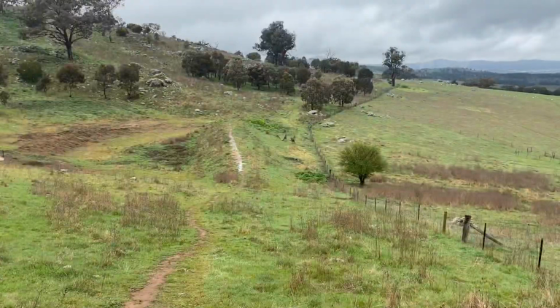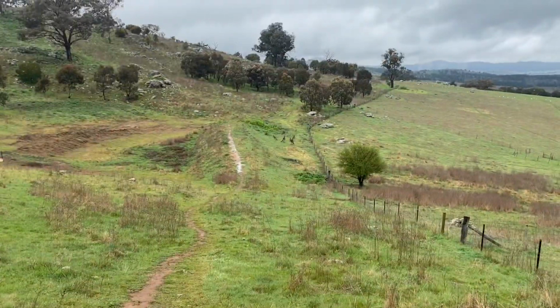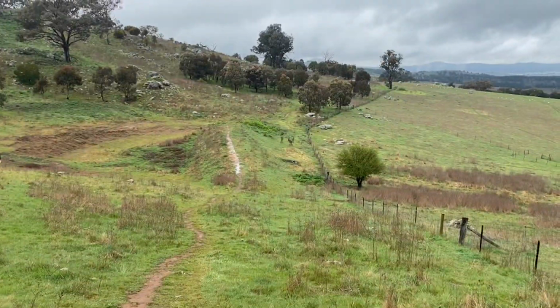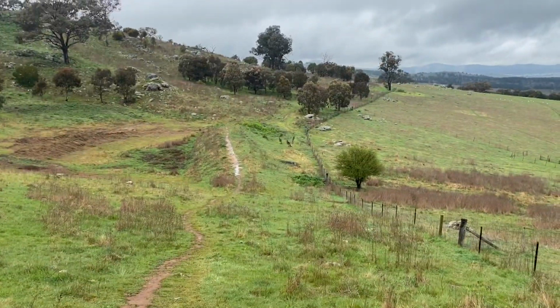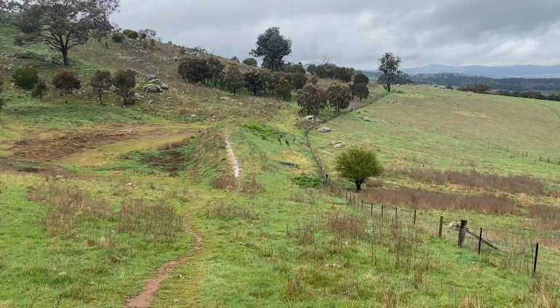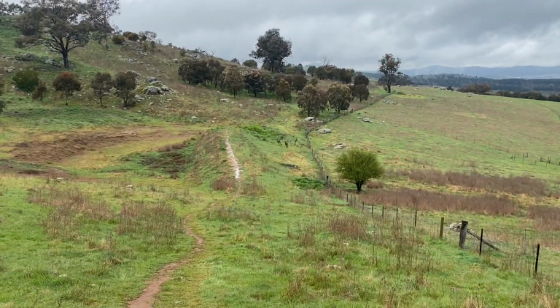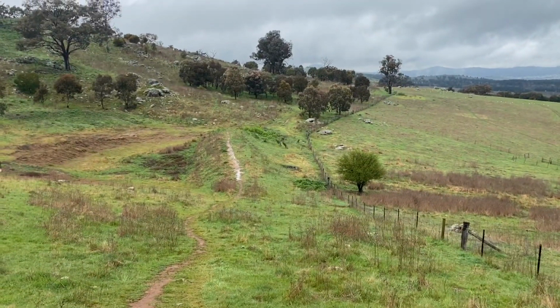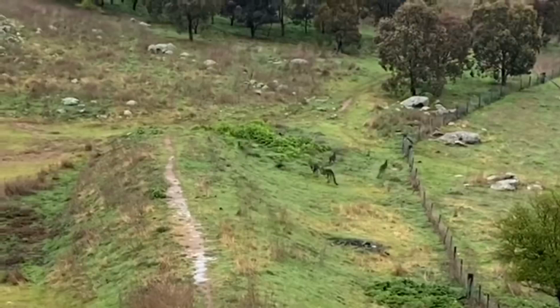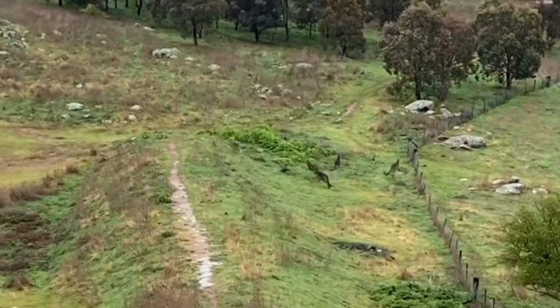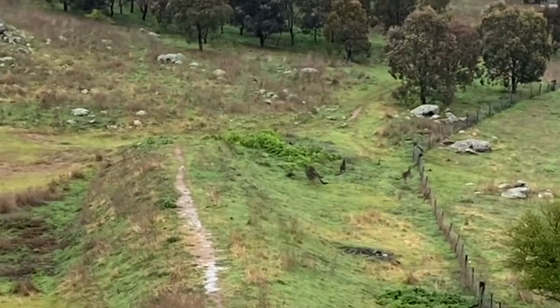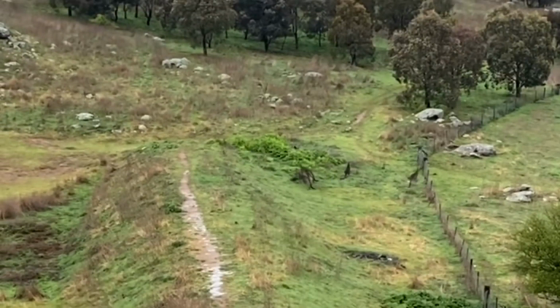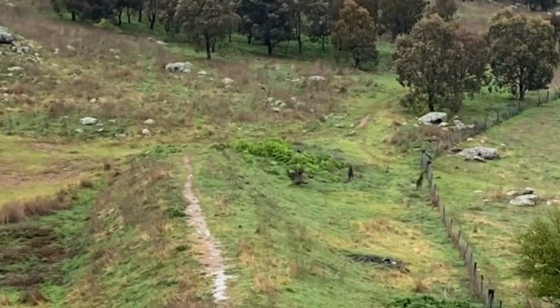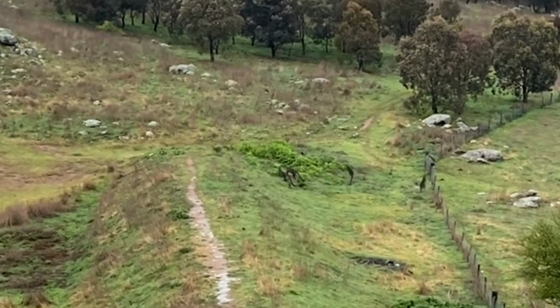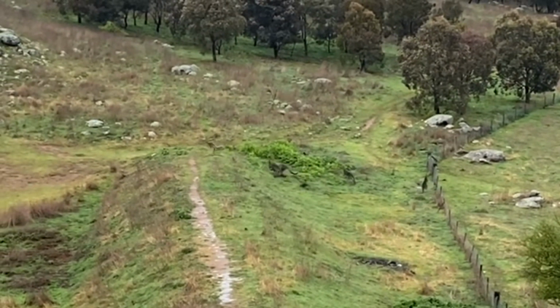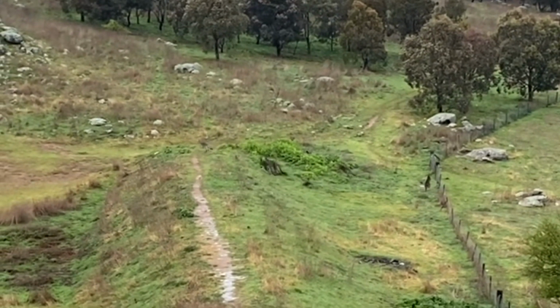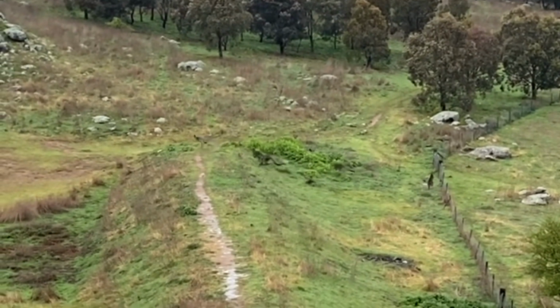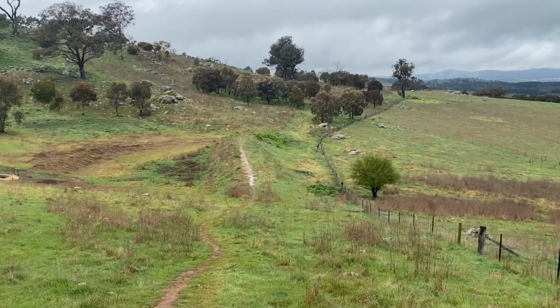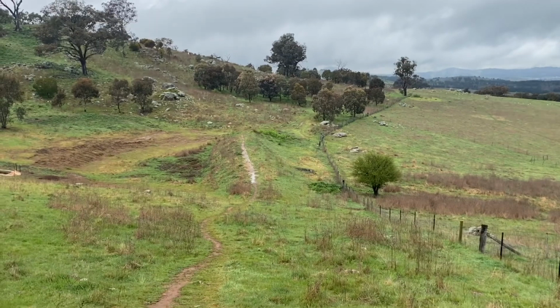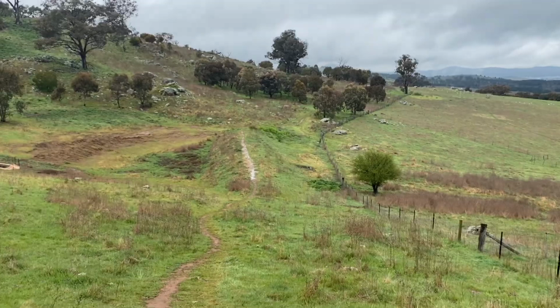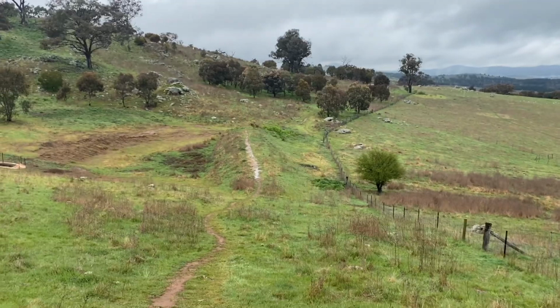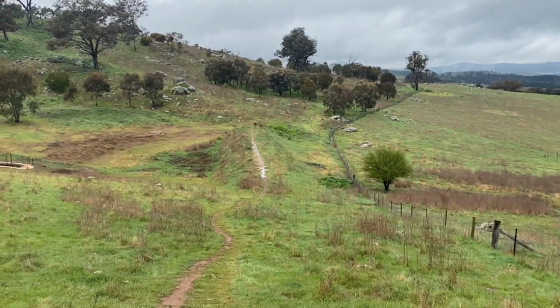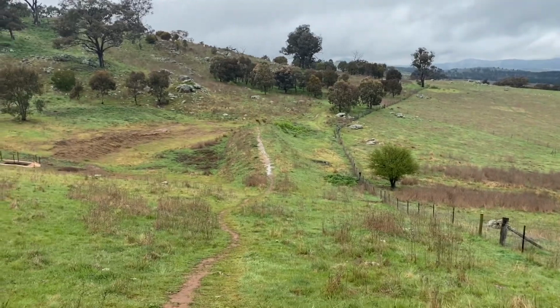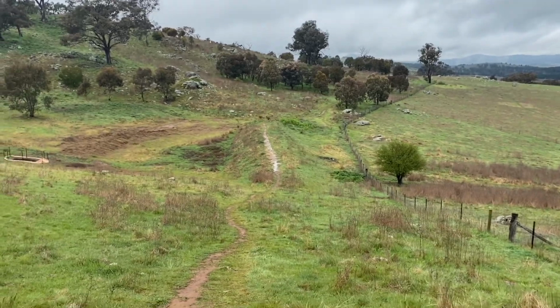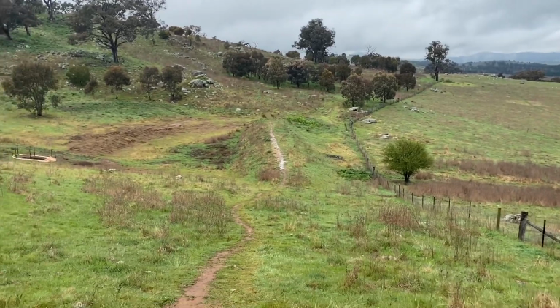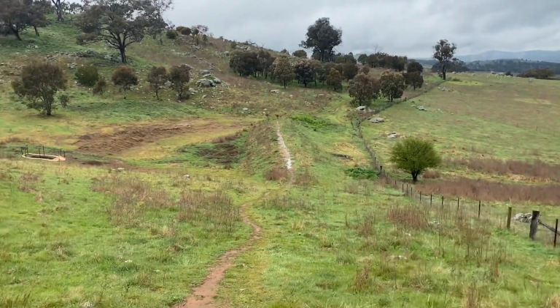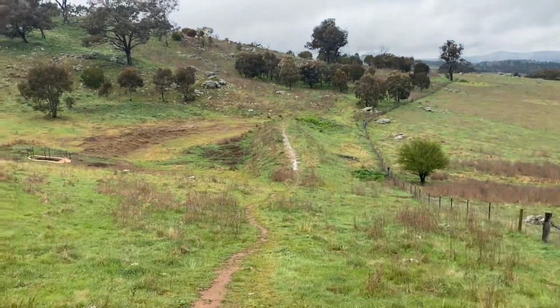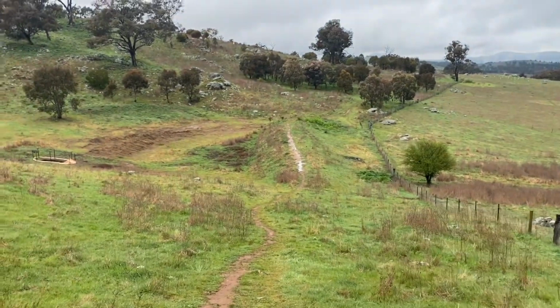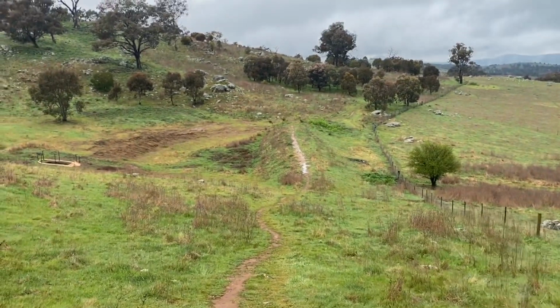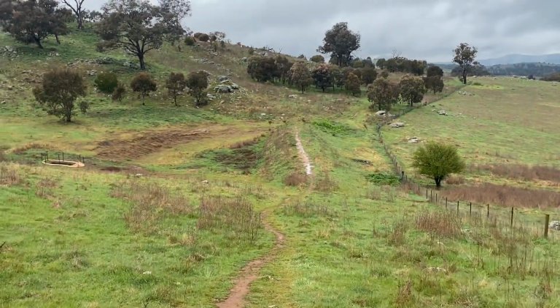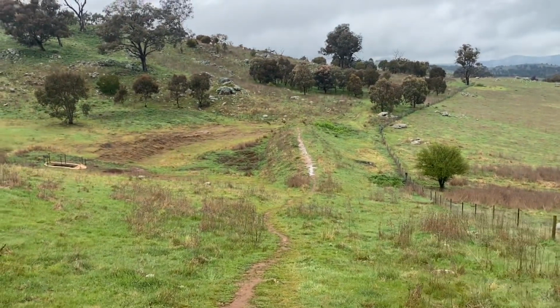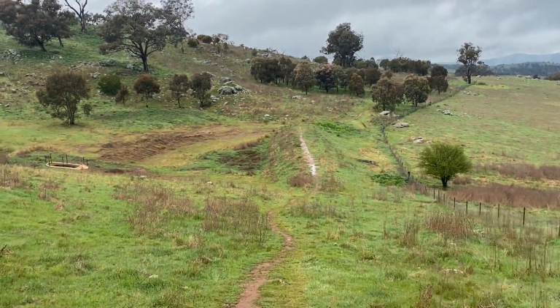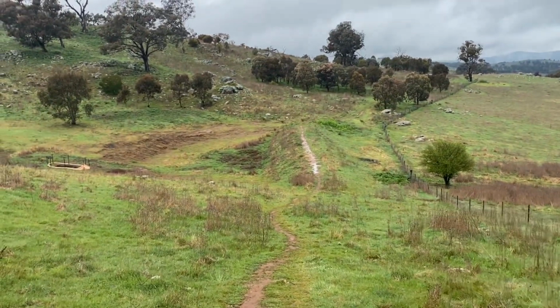We've got some male kangaroos down the bottom there which we've just disturbed. You can always tell they're males by their muscliness — big males, big muscles.